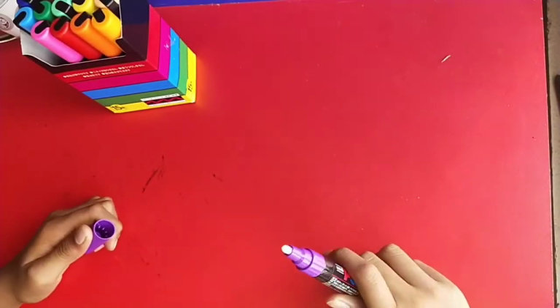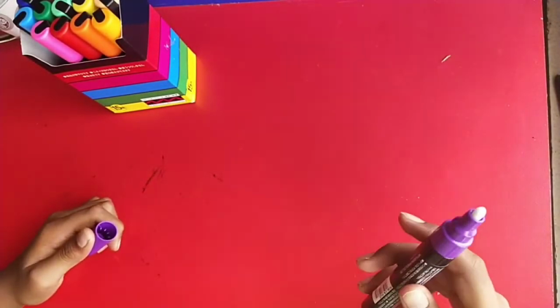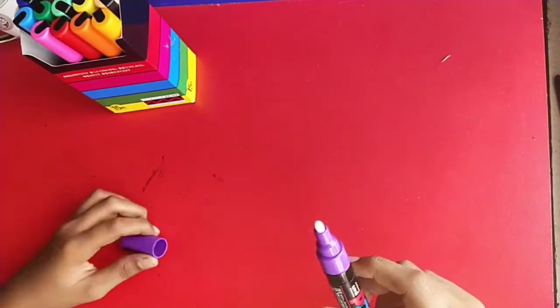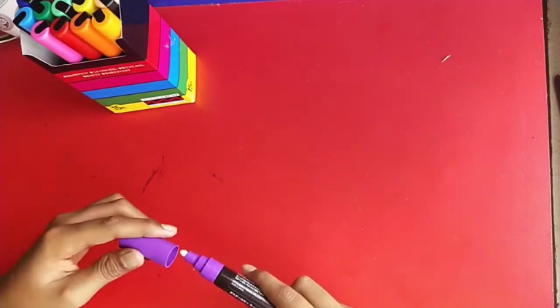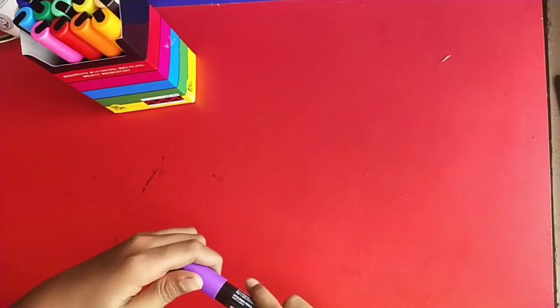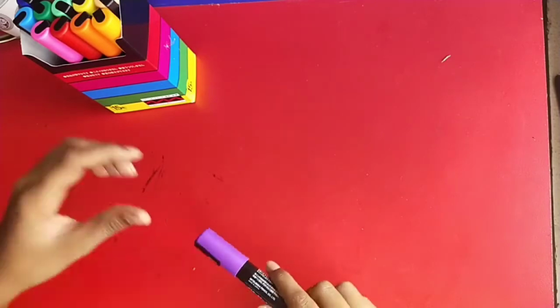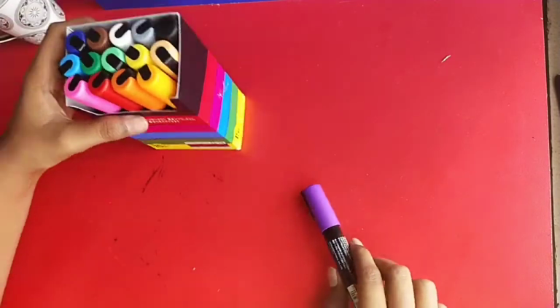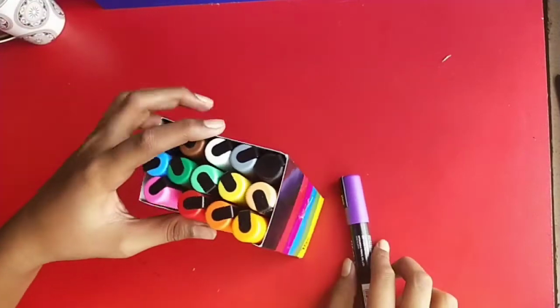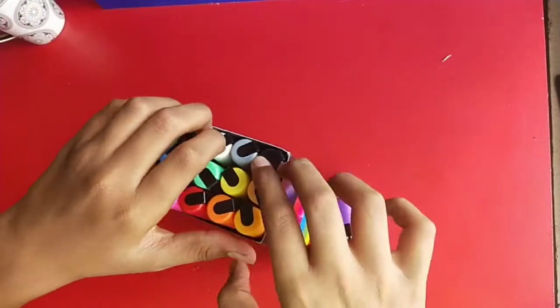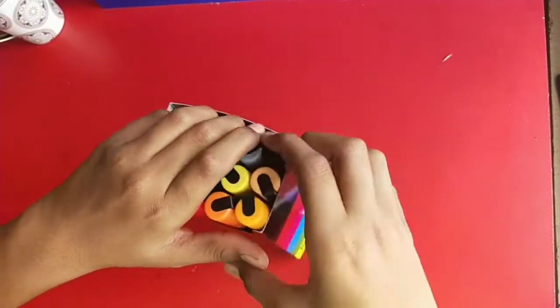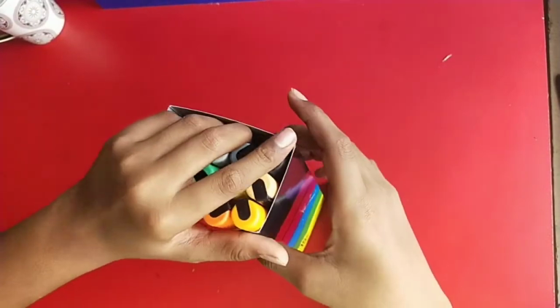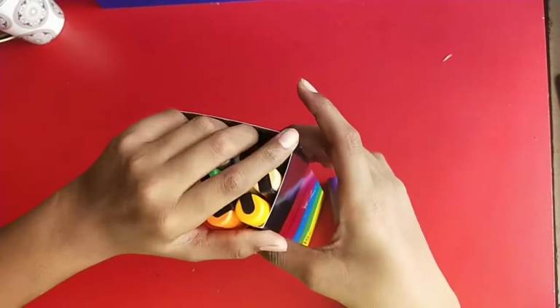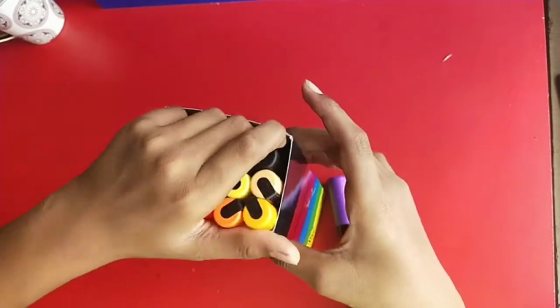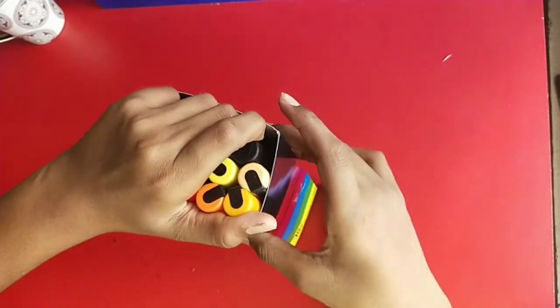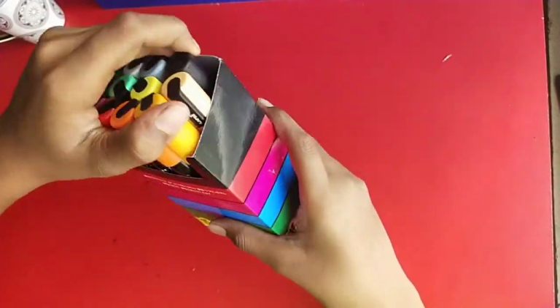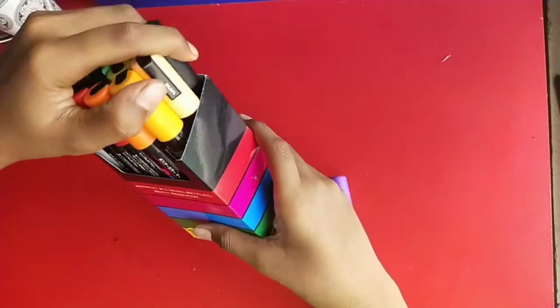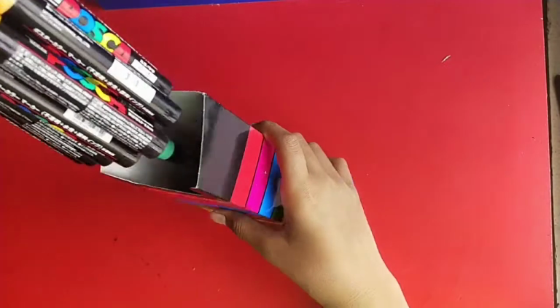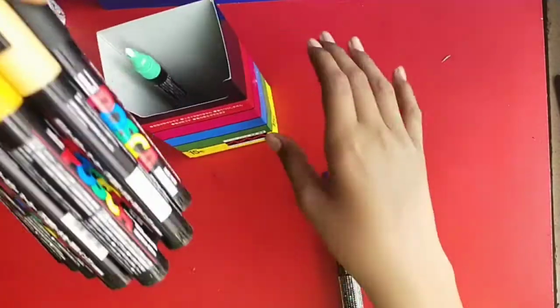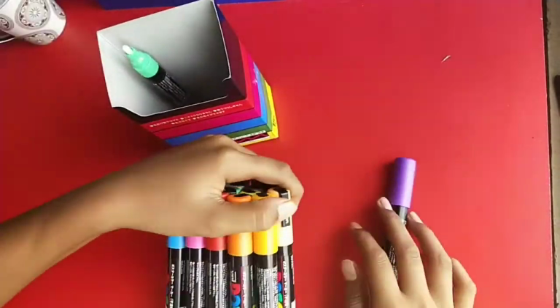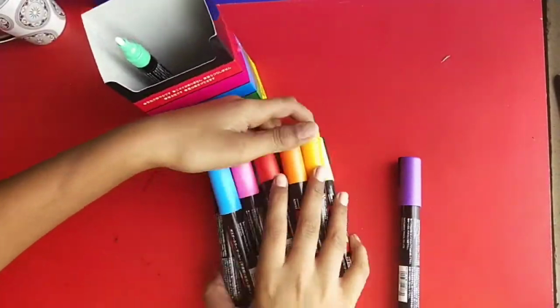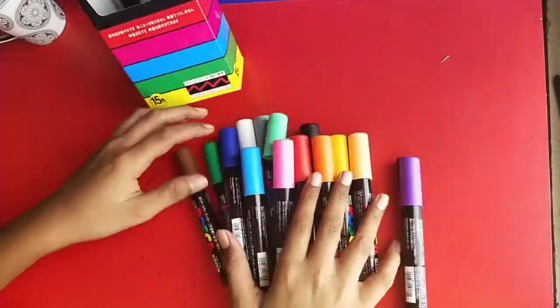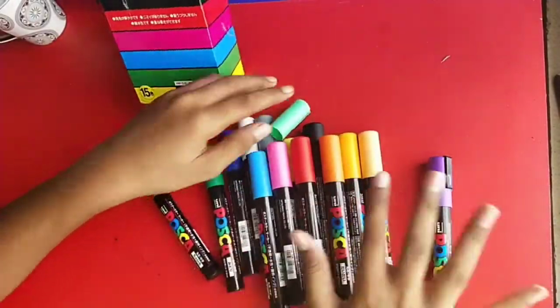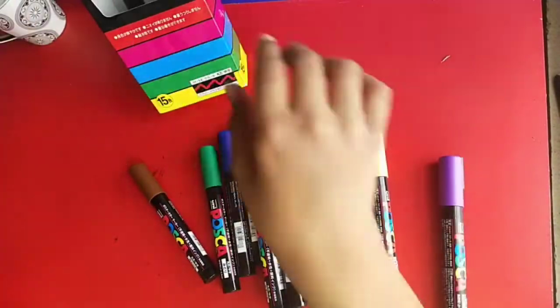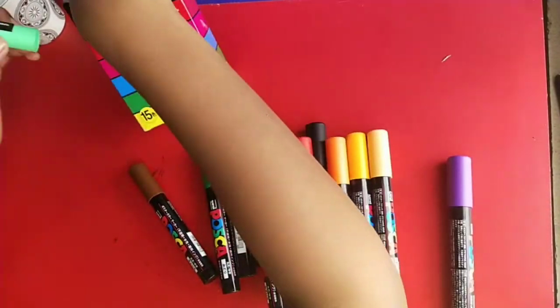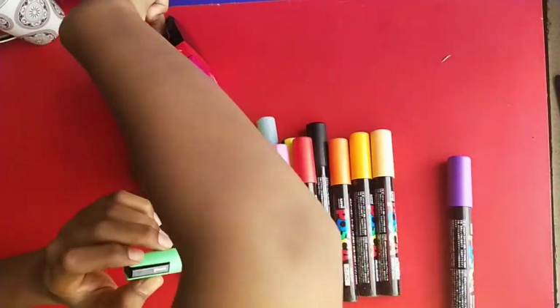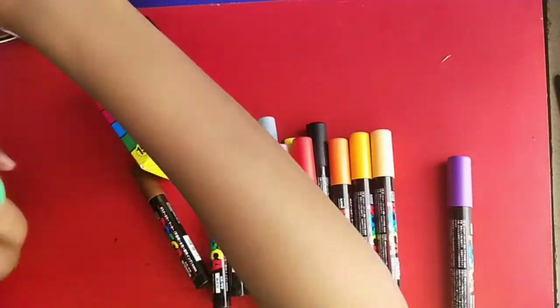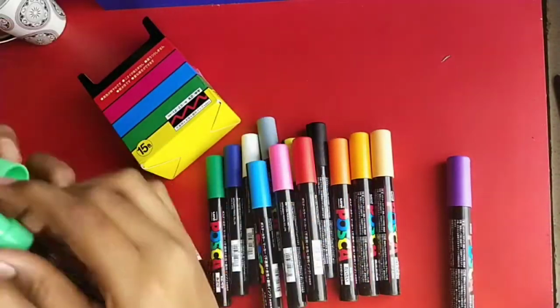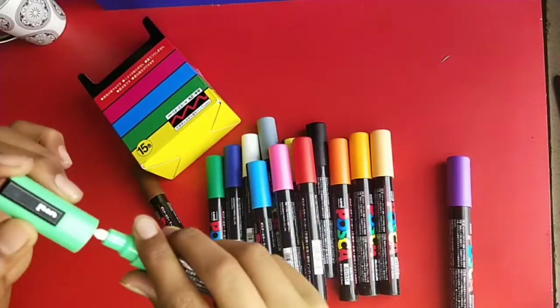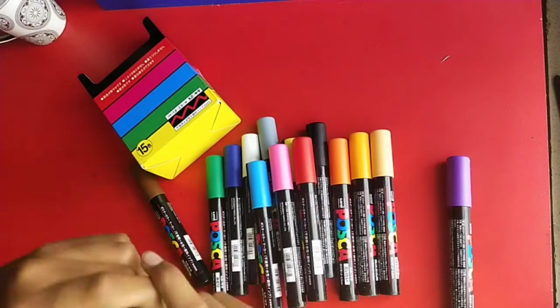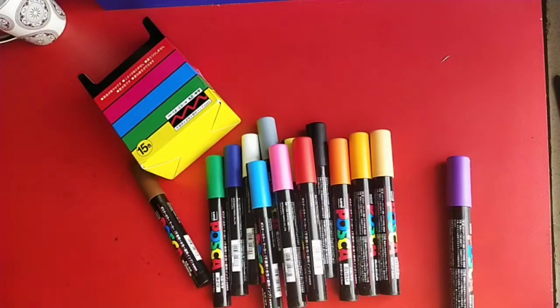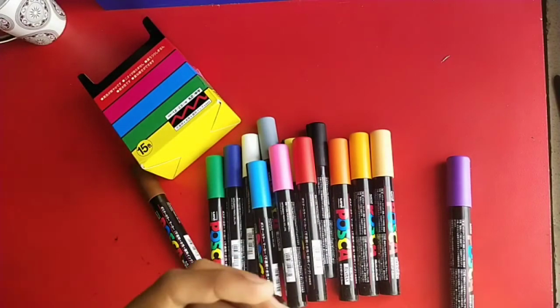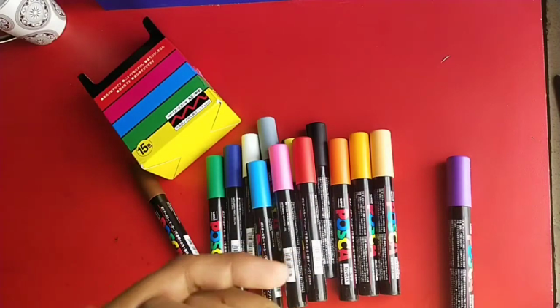So here we have 15 shades, guys — they are completely unstoppable. This is my dream come true!